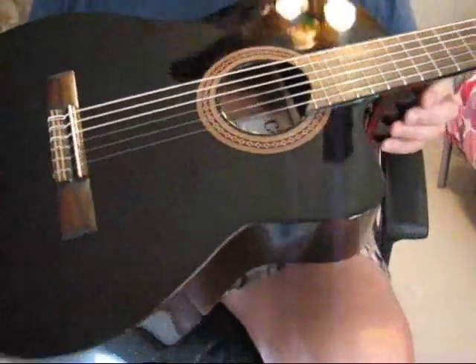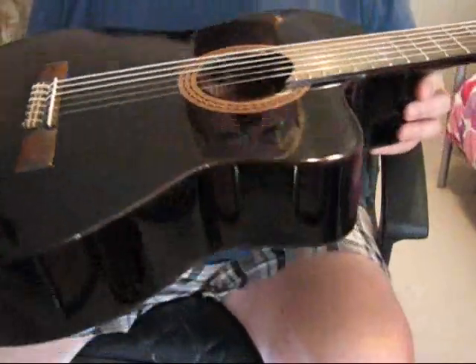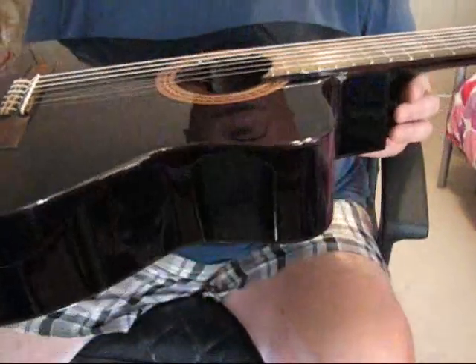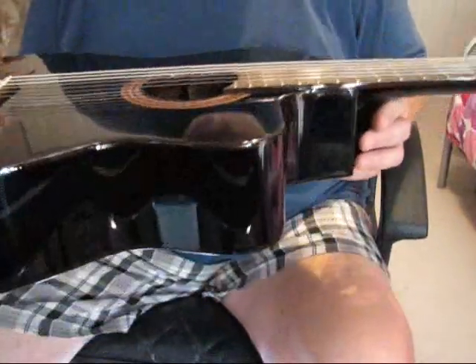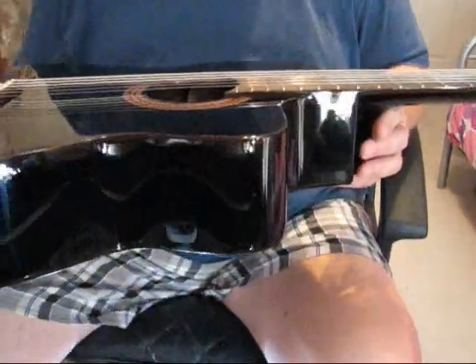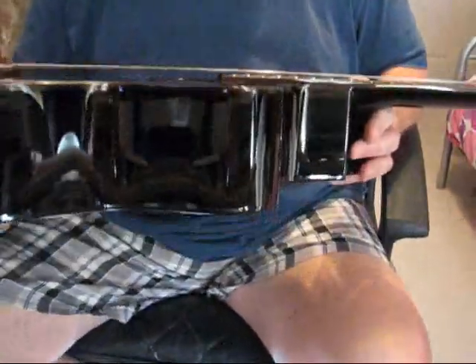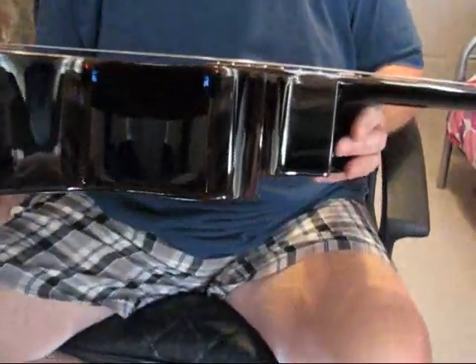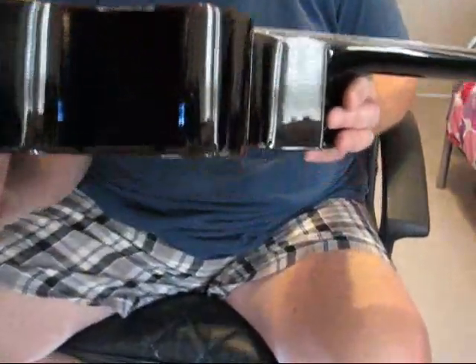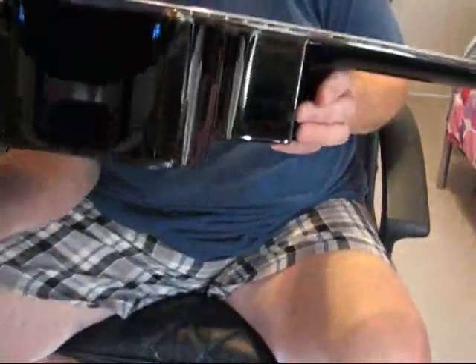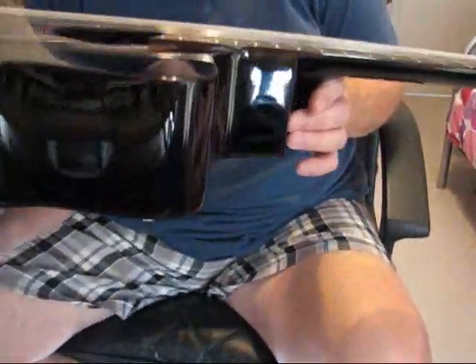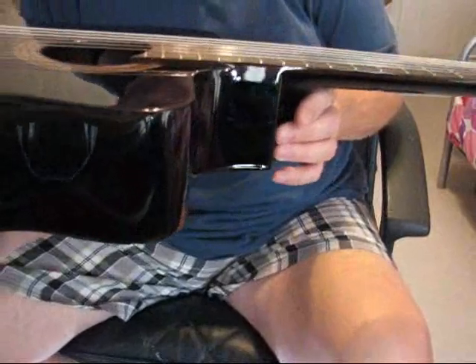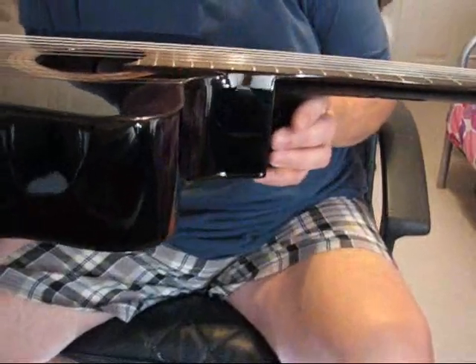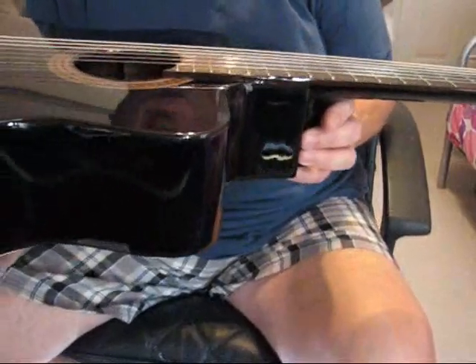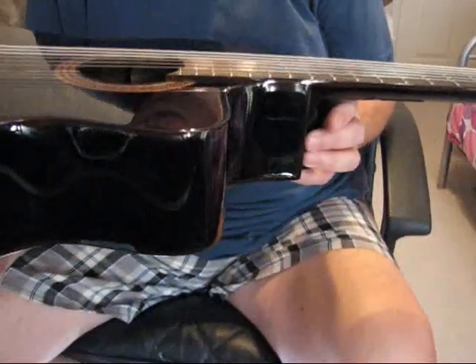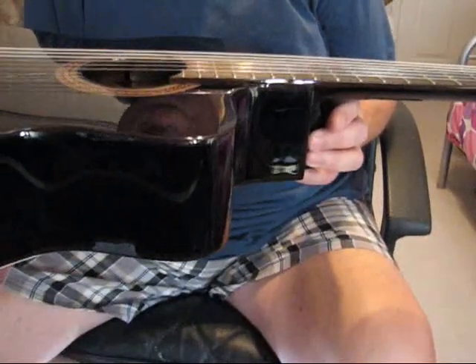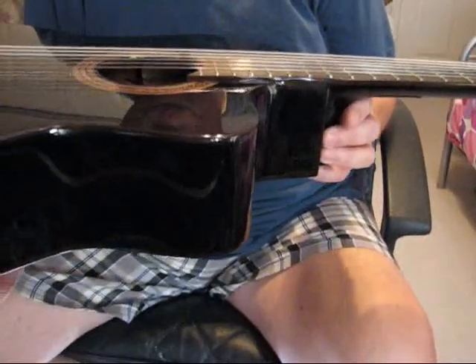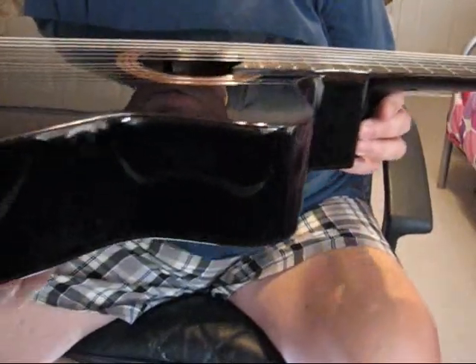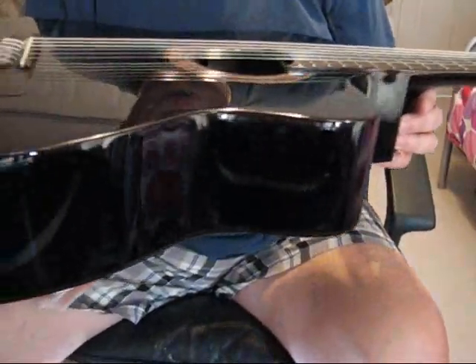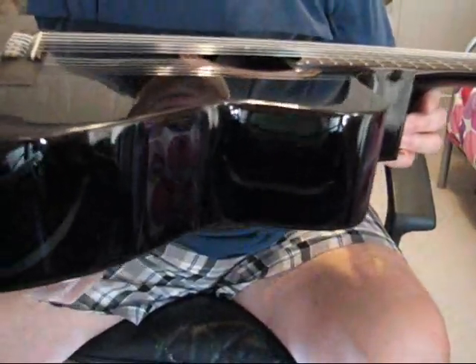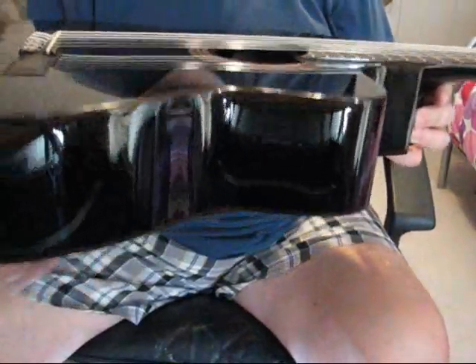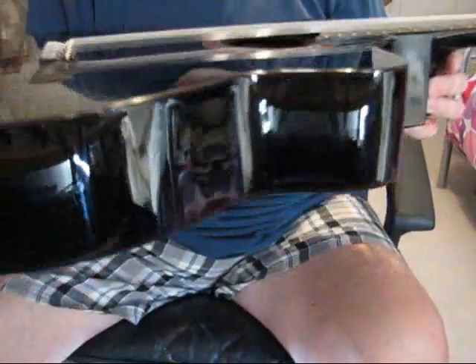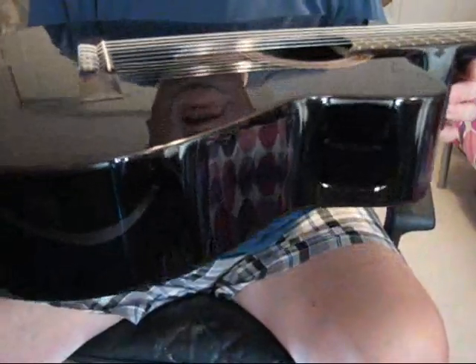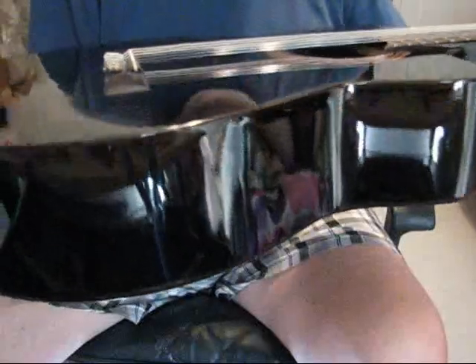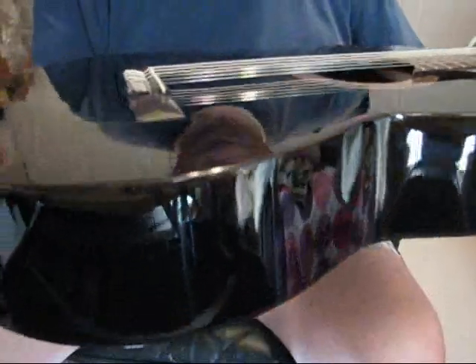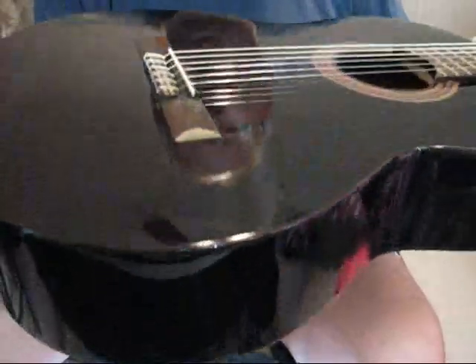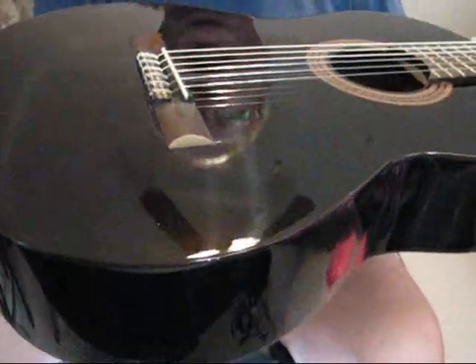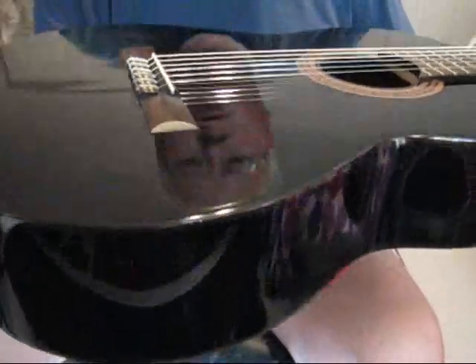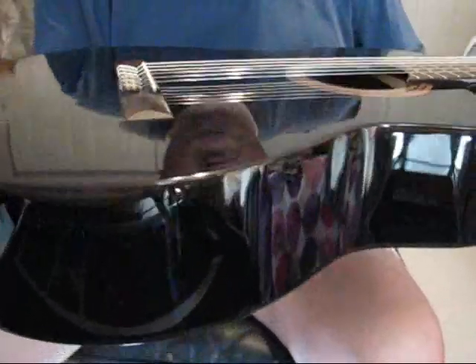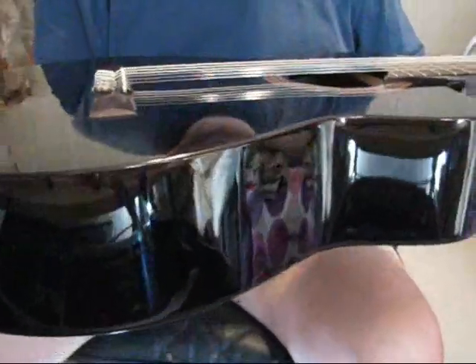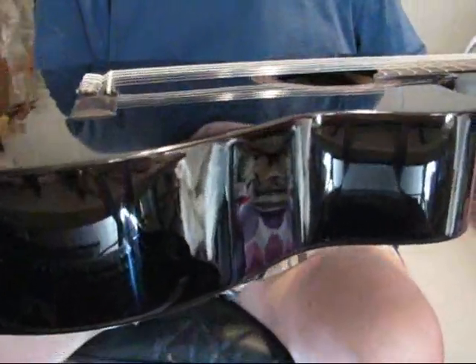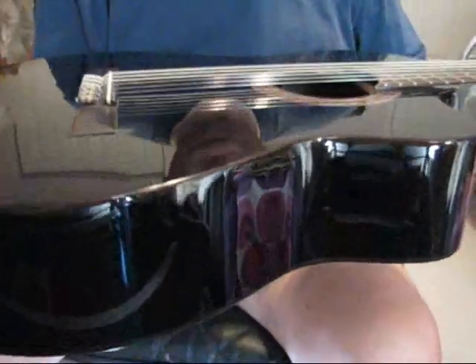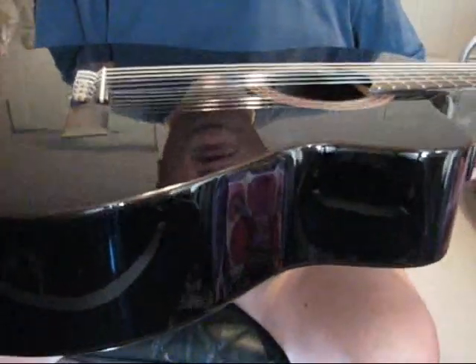This guitar is unplayed — or it was unplayed until I received it and set it up, because it wasn't set up properly. It had a very high saddle on it. I took the saddle and lowered it a little bit, and there's still plenty of room to lower it.